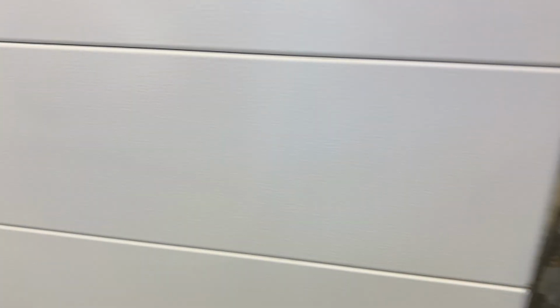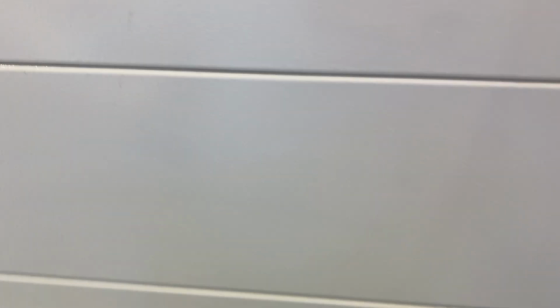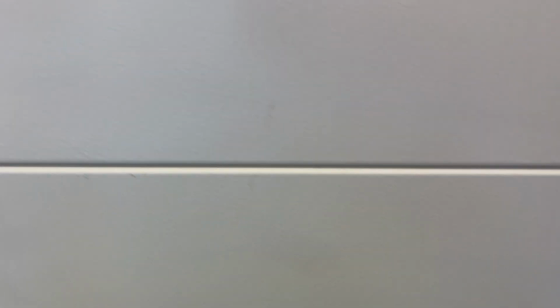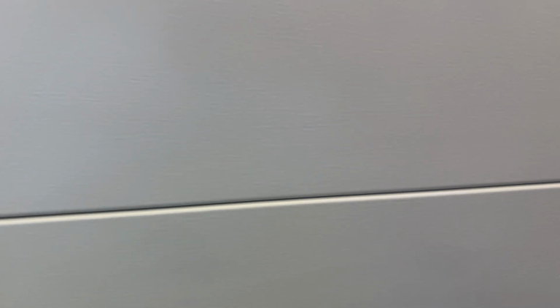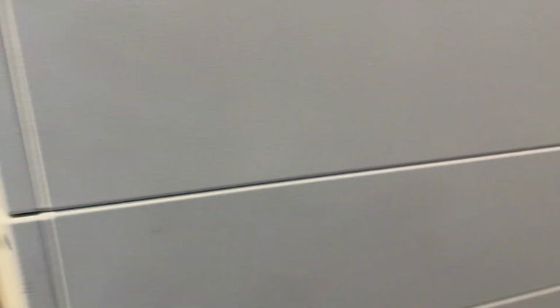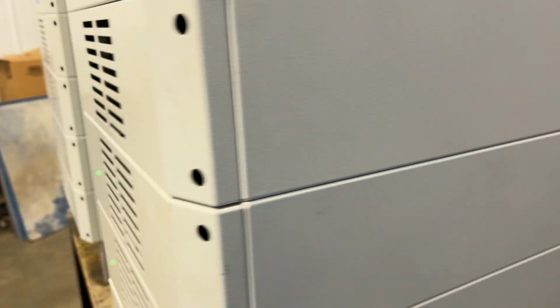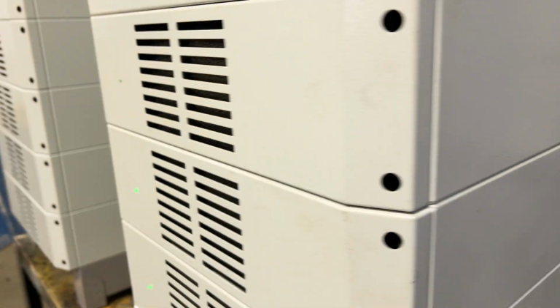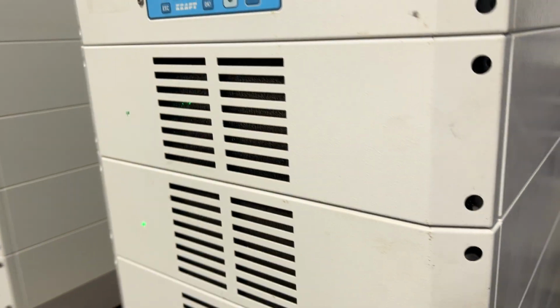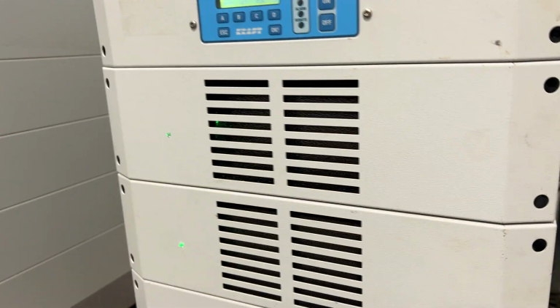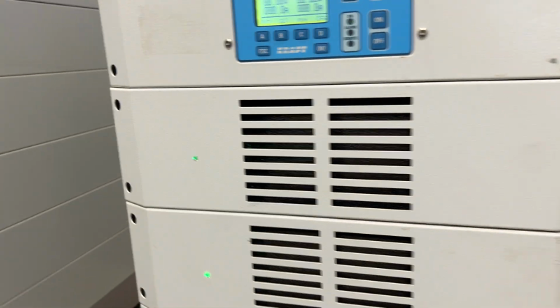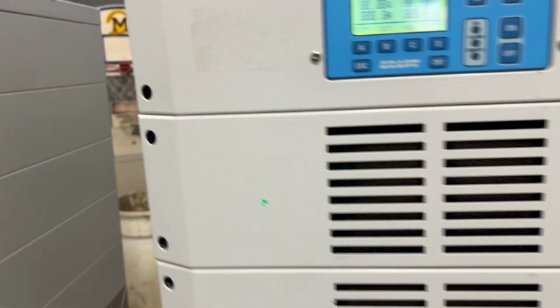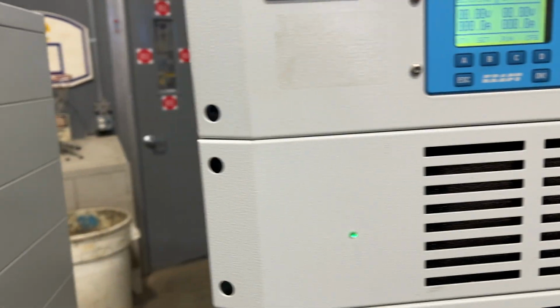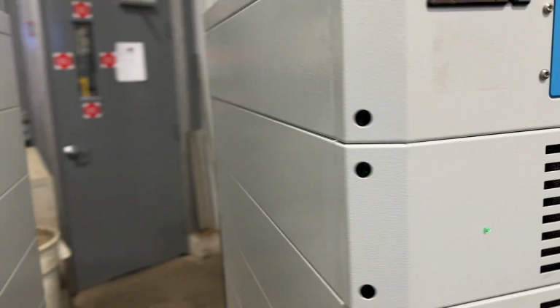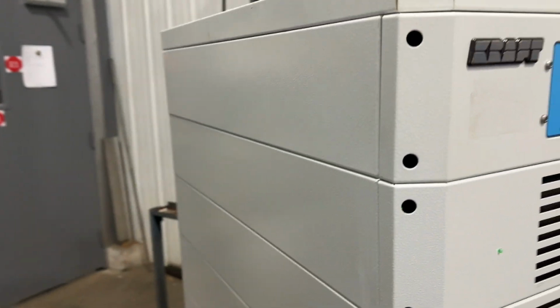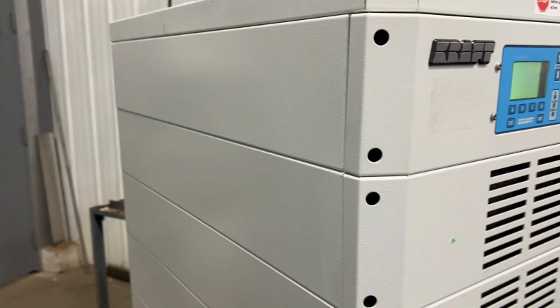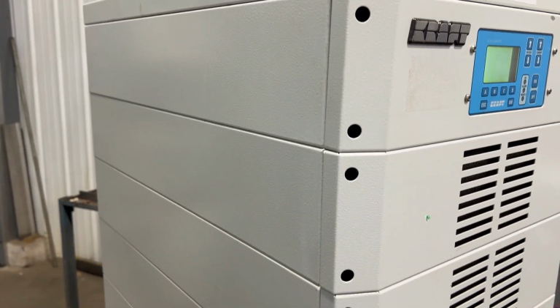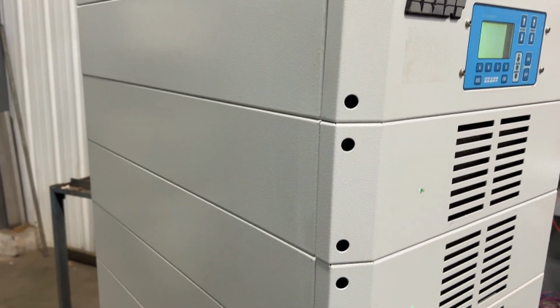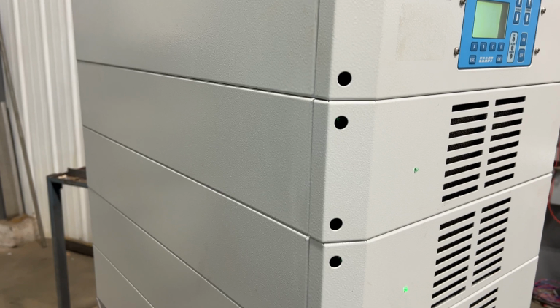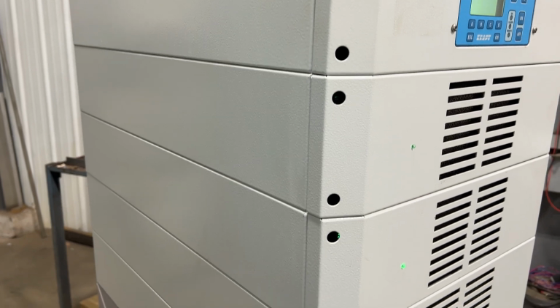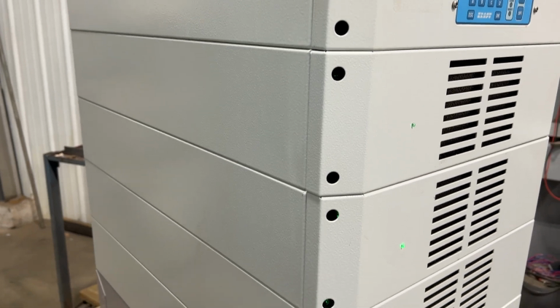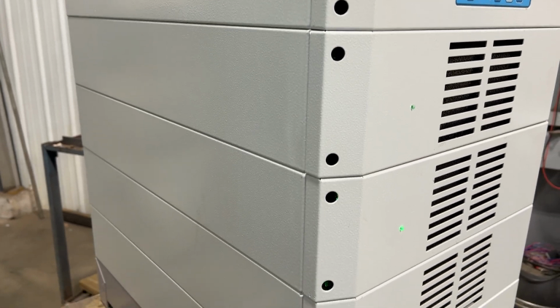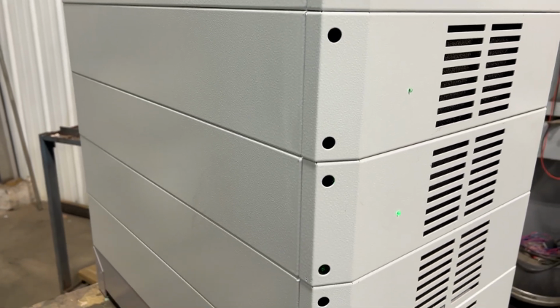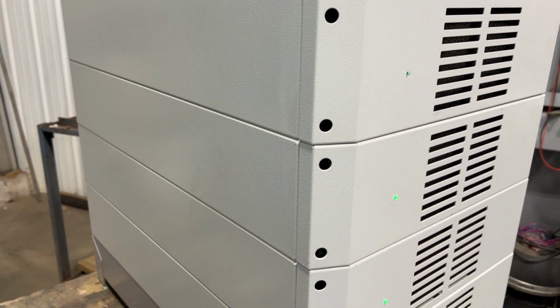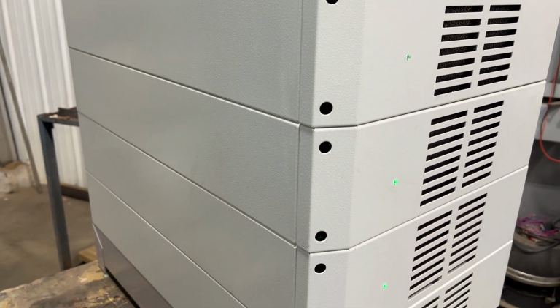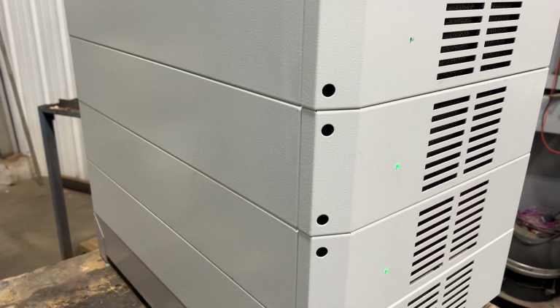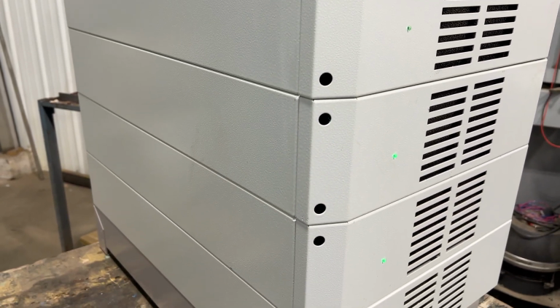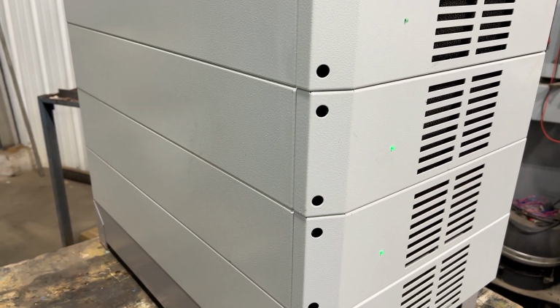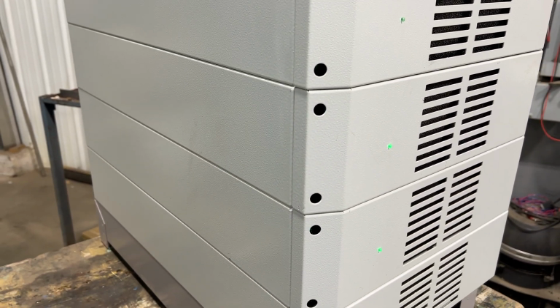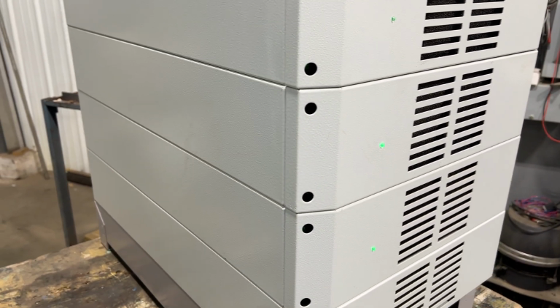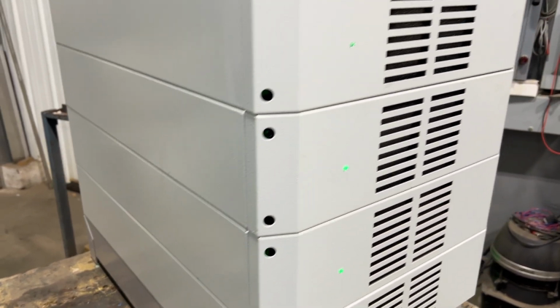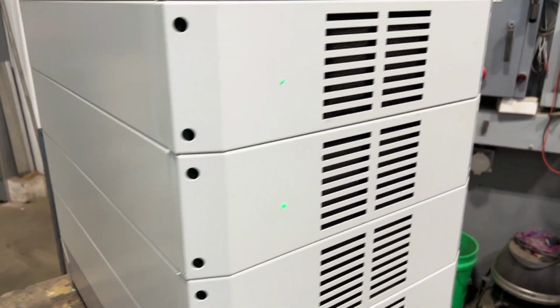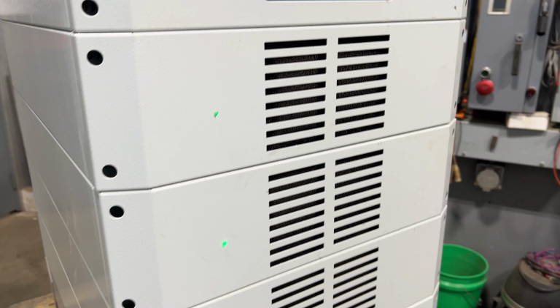Overall dimensions are 36 inches long by 20 inches wide by 34 inches high. It is wired for 480 volt three phase and weighs roughly 410 pounds.